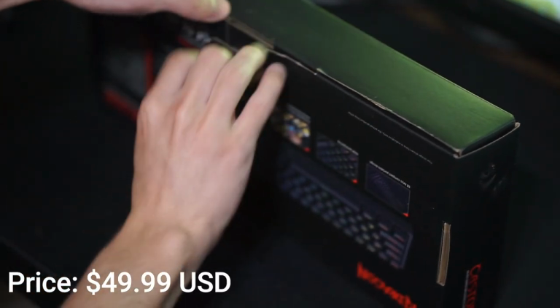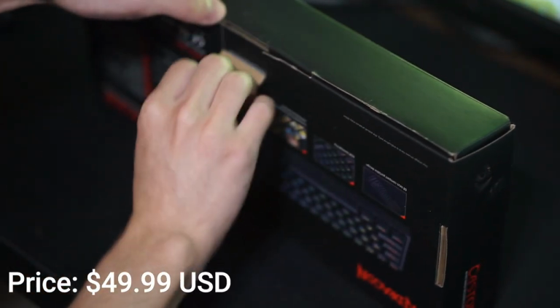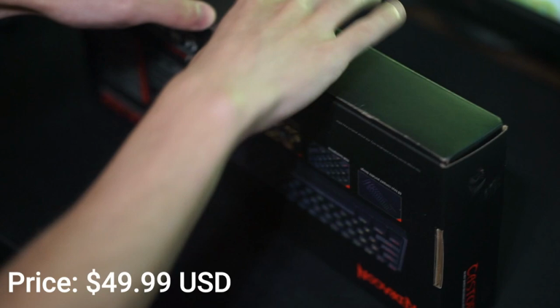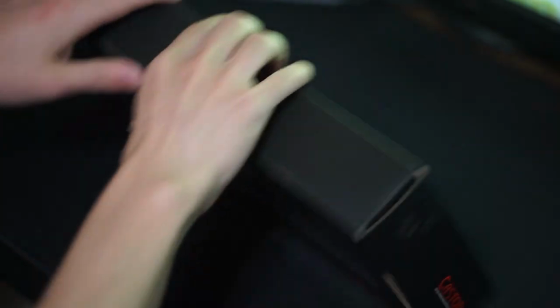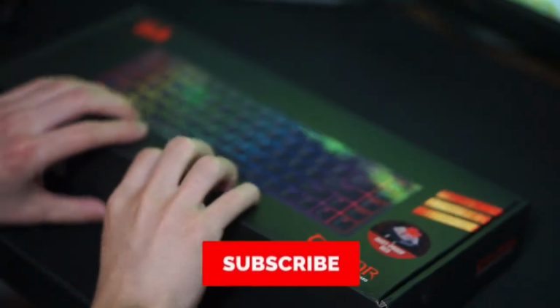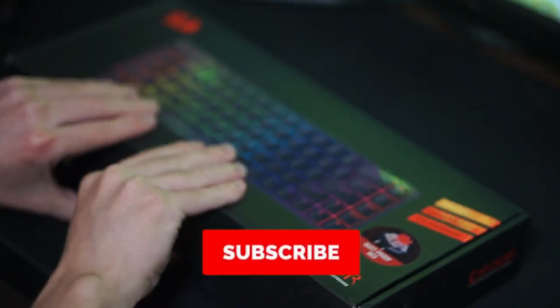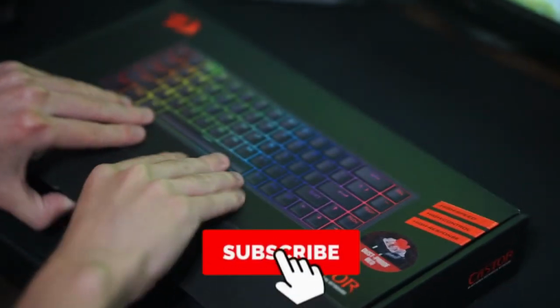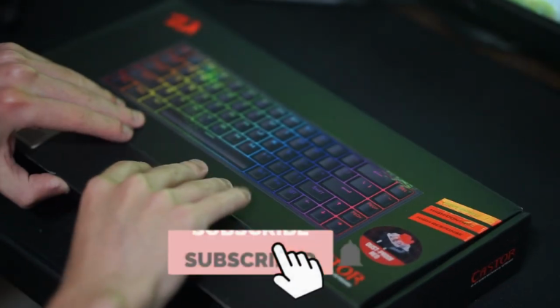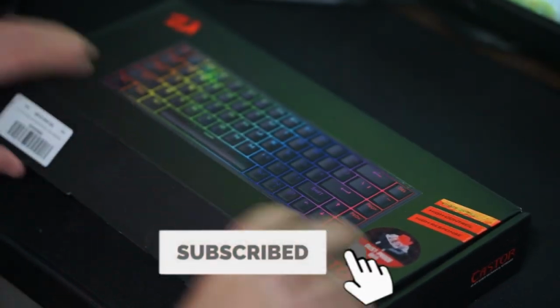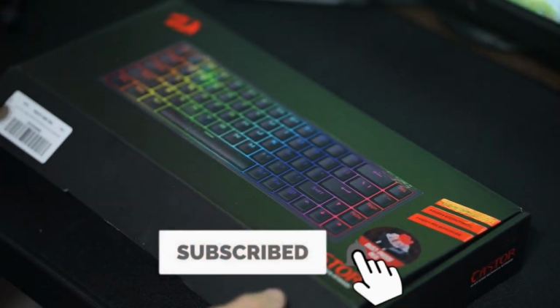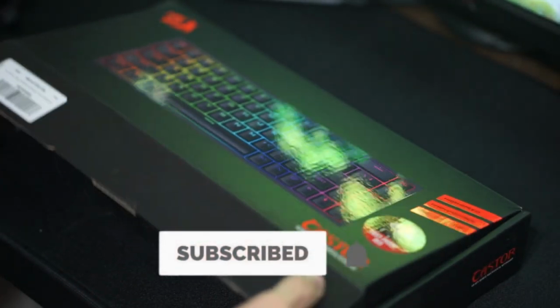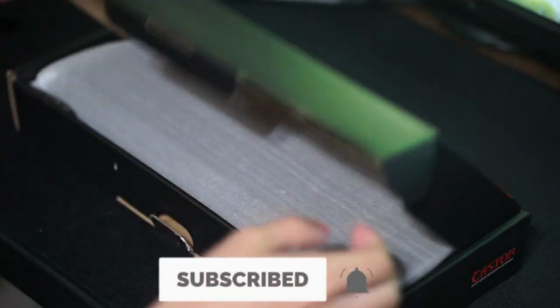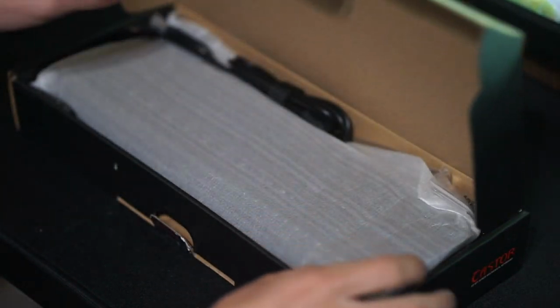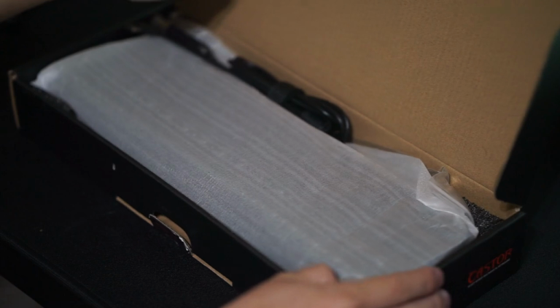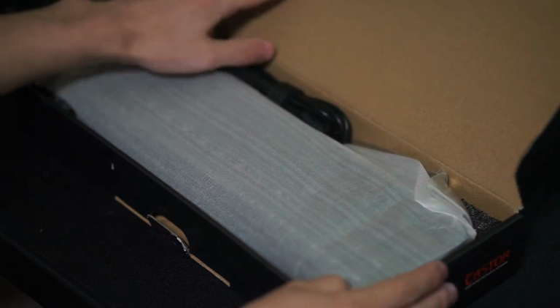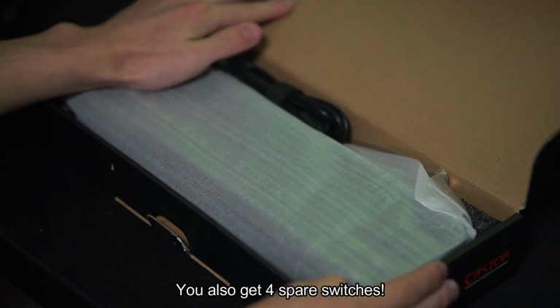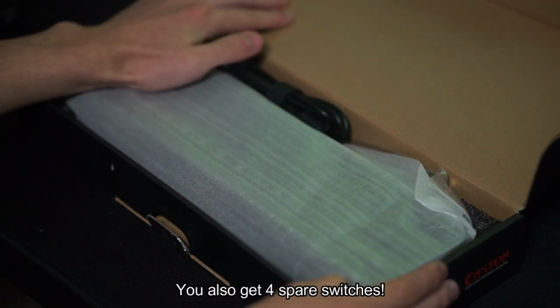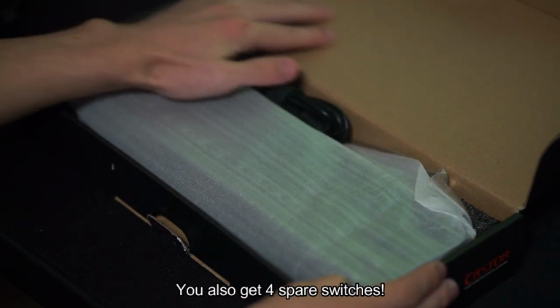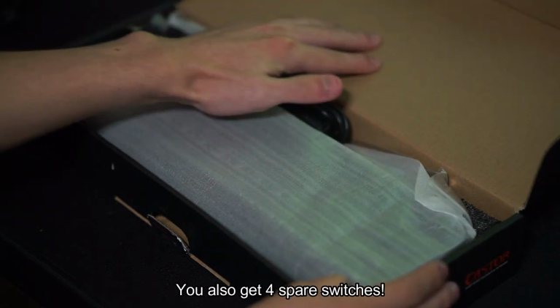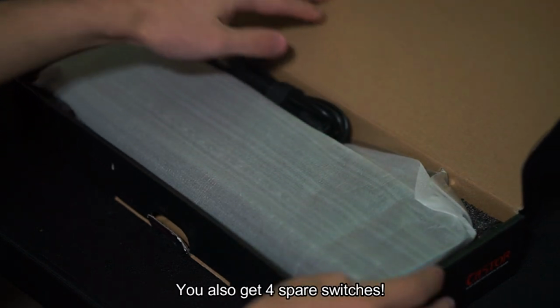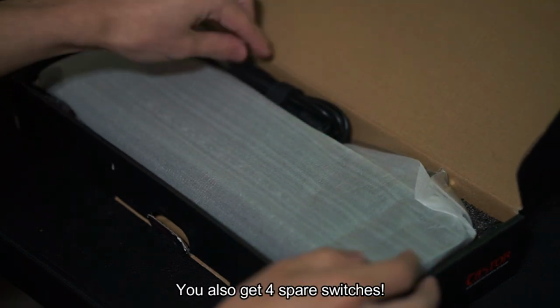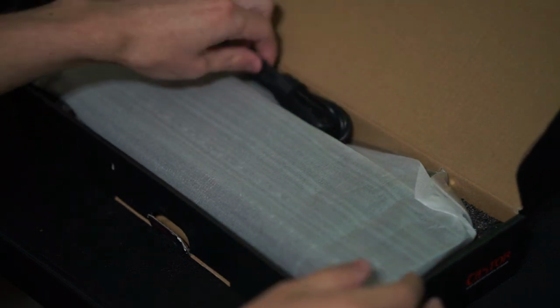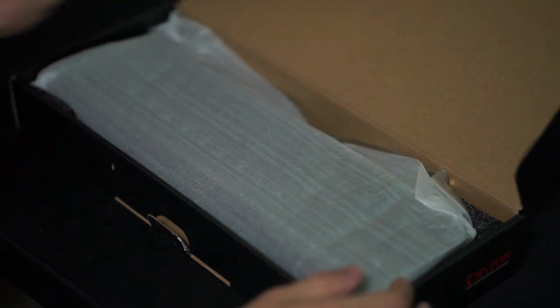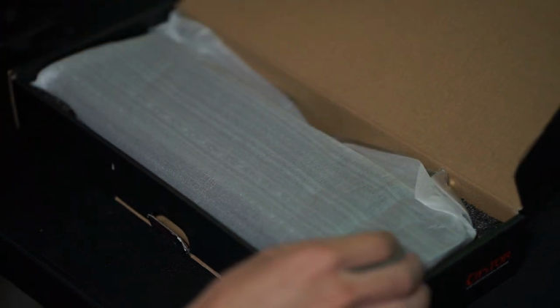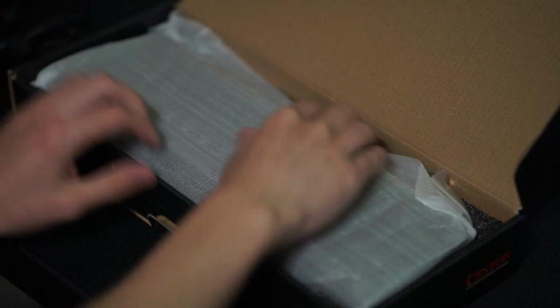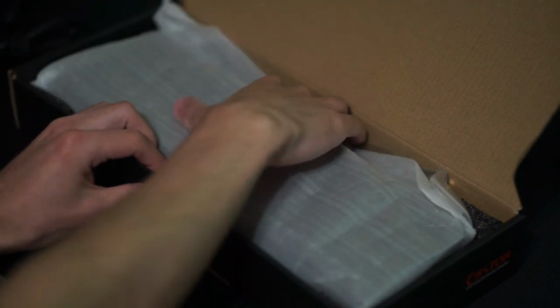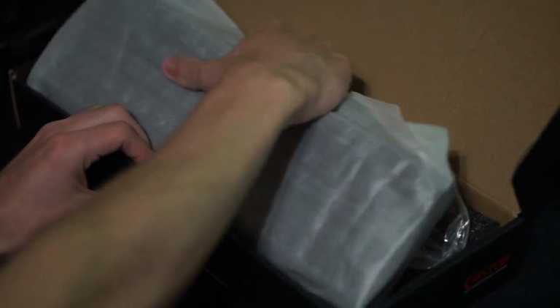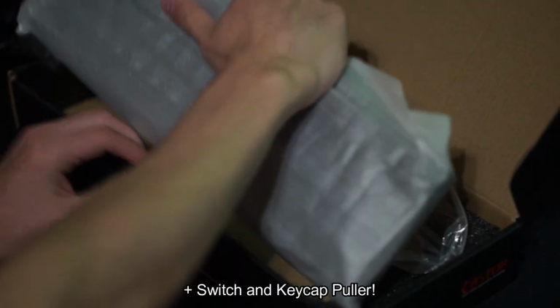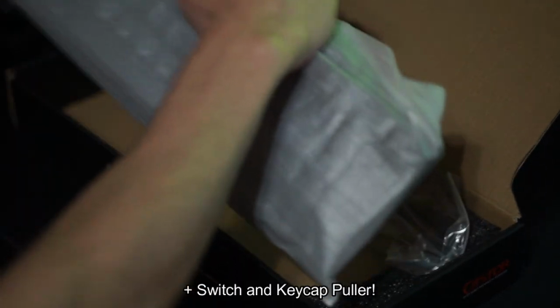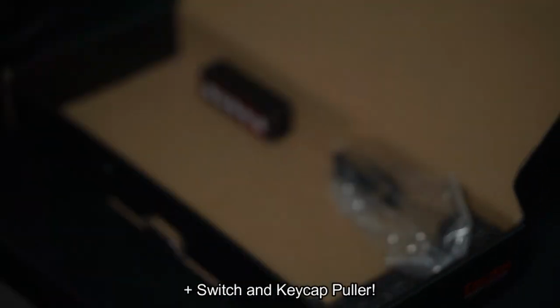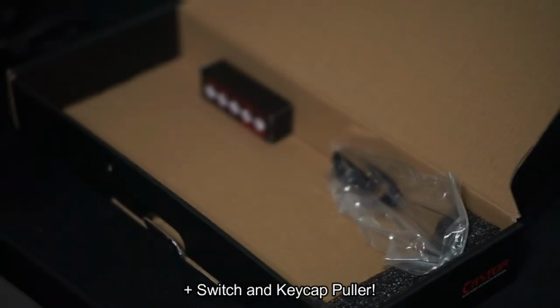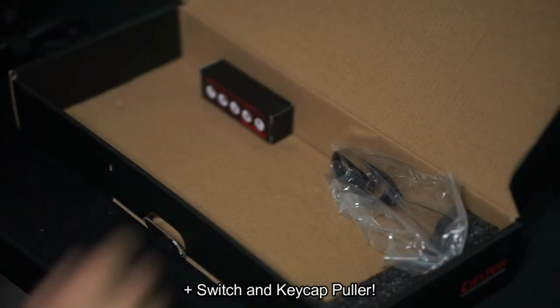Inside the box you get the keyboard covered in PE foam, you get a non-braided USB-C cable, the keyboard comes with hot-swappable red linear switches that use a dustproof stem, and you get the manual for the keyboard.